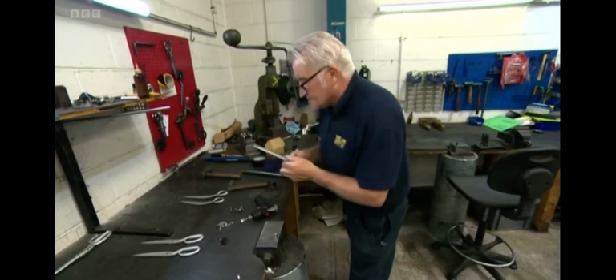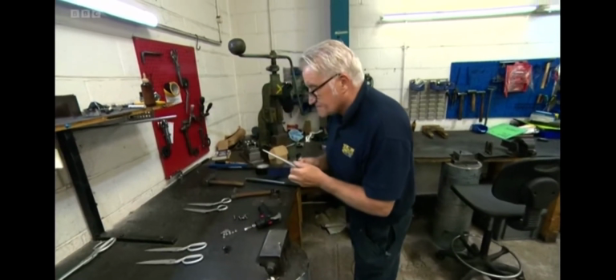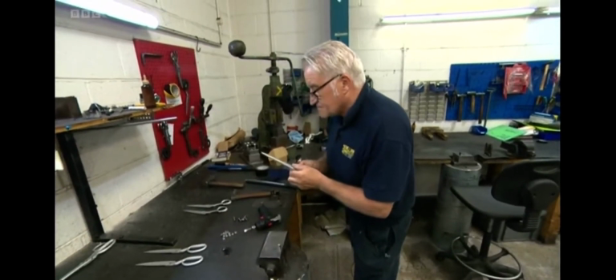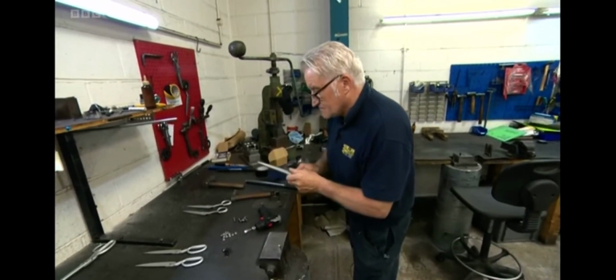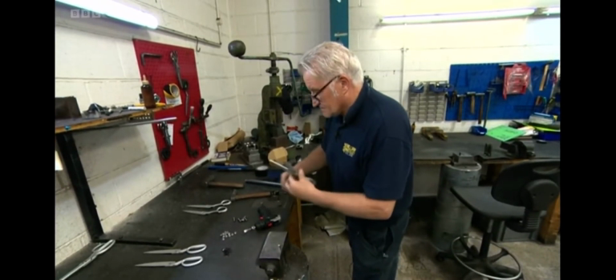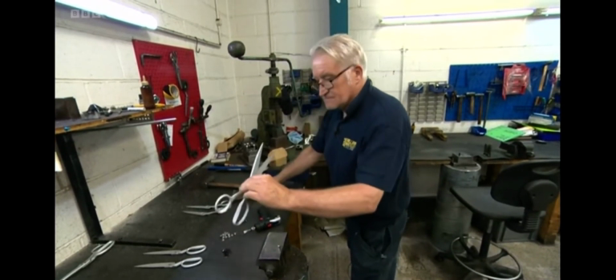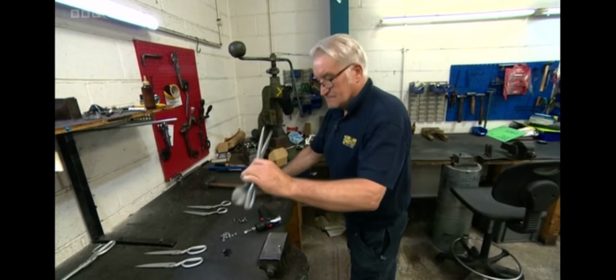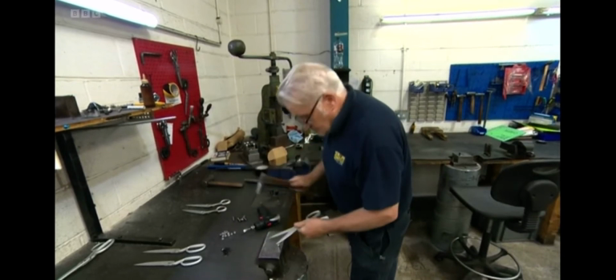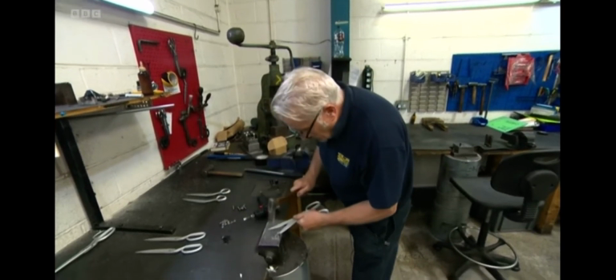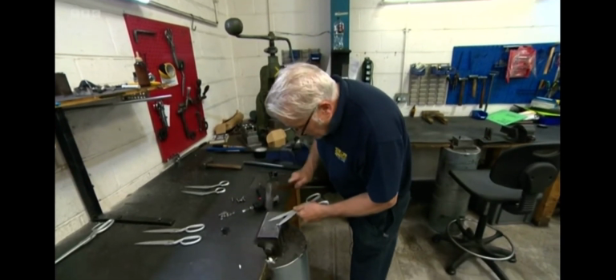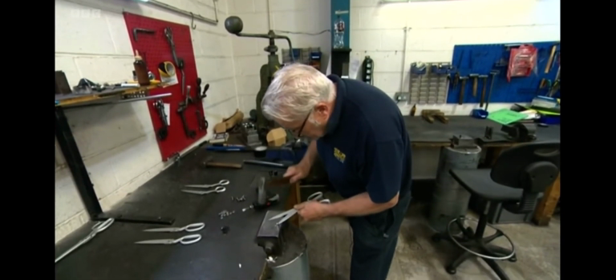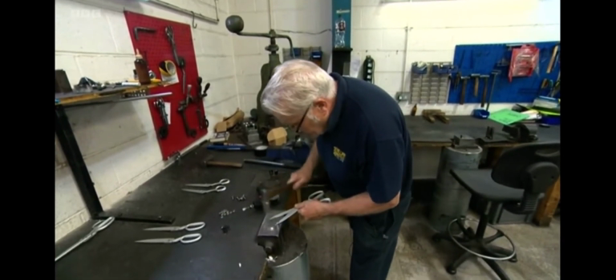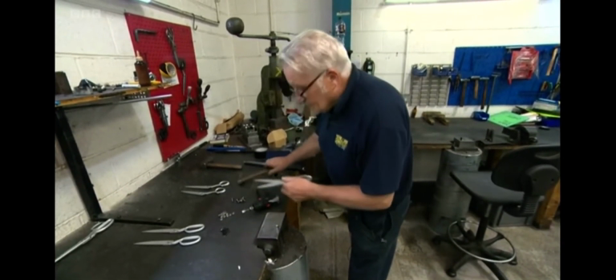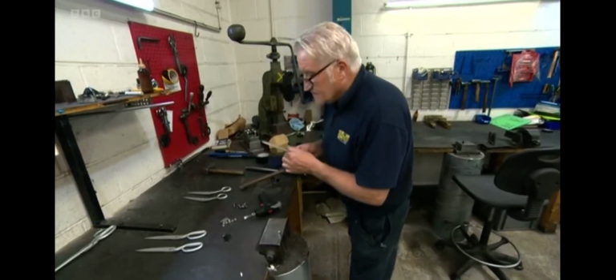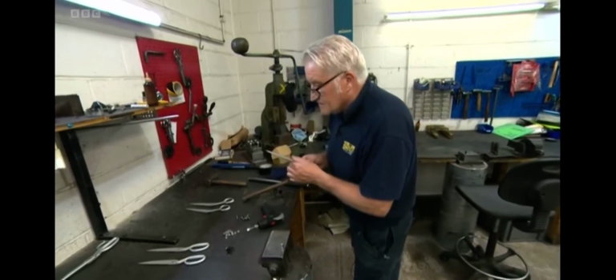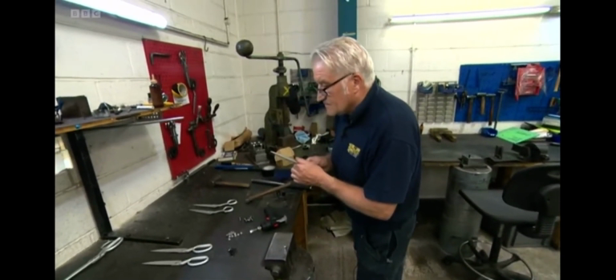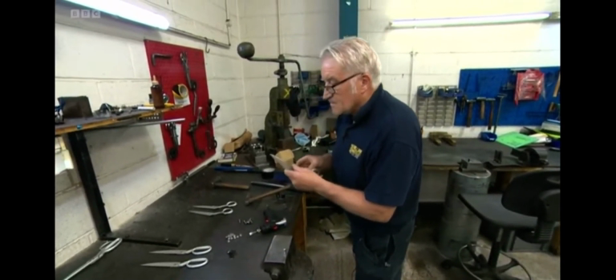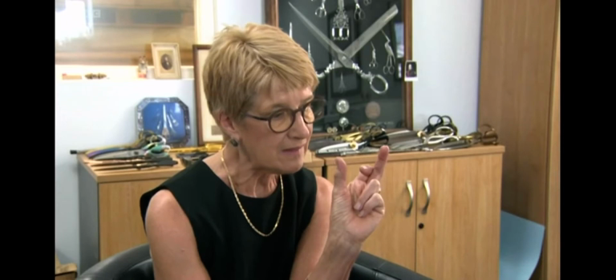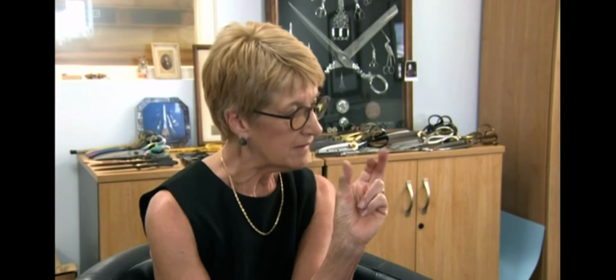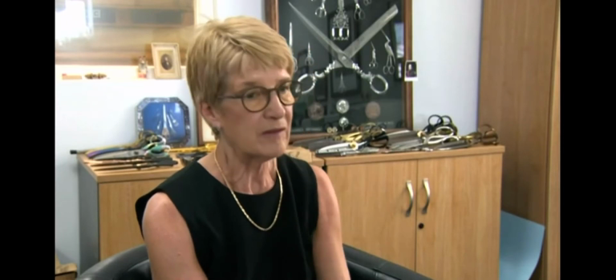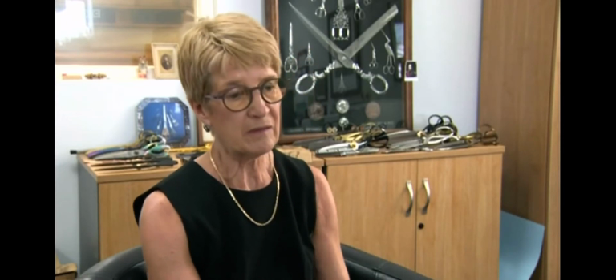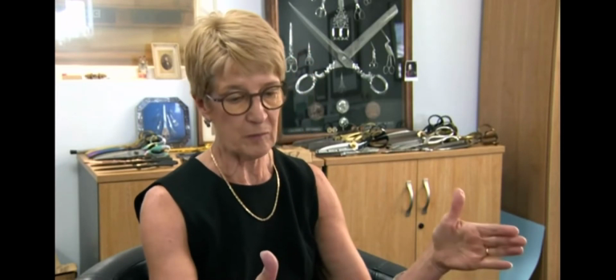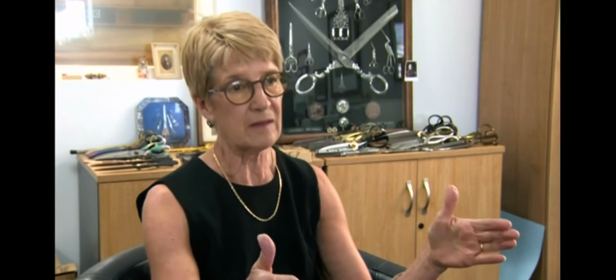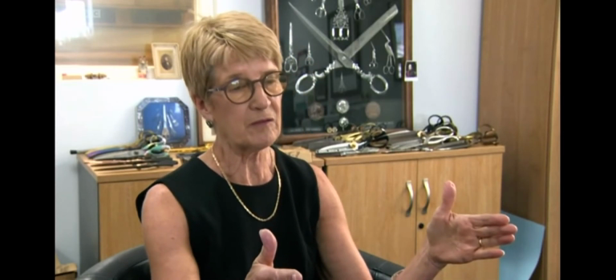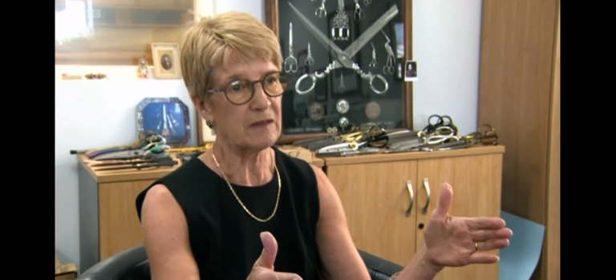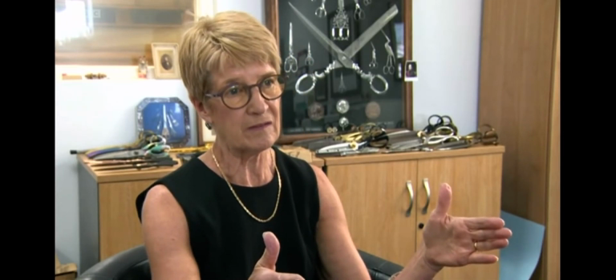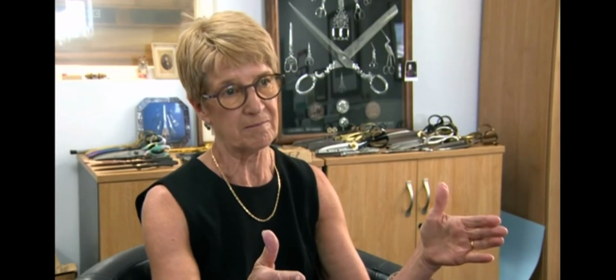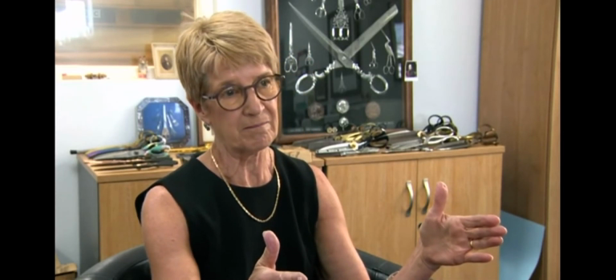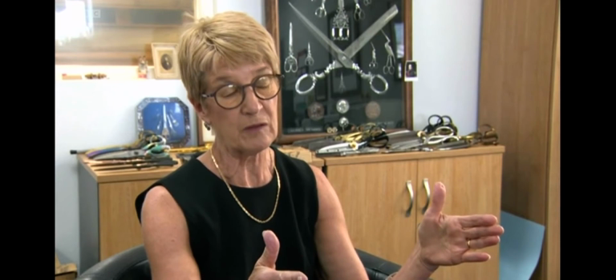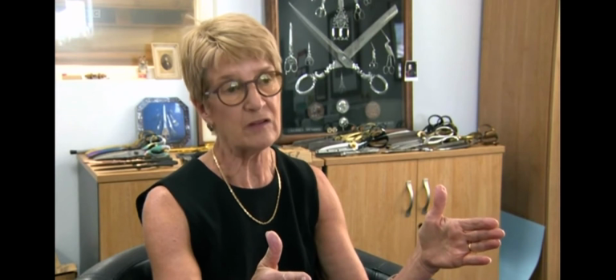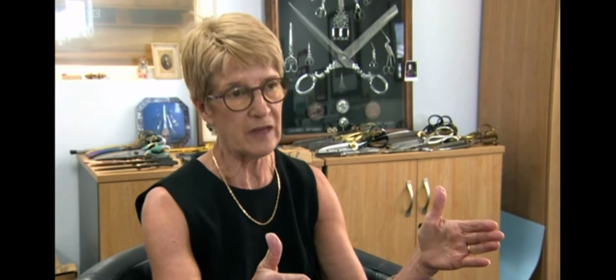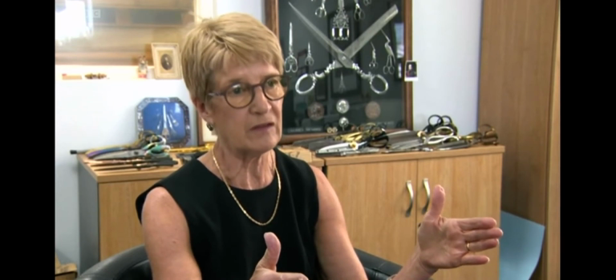Here there are industrial scissors of all kinds being made: nail scissors, embroidery scissors, which are small — tiny, like this. And we make some that are up to 14 inches, for tailors — big tailor's shears.